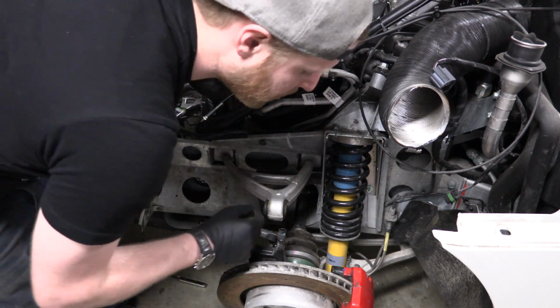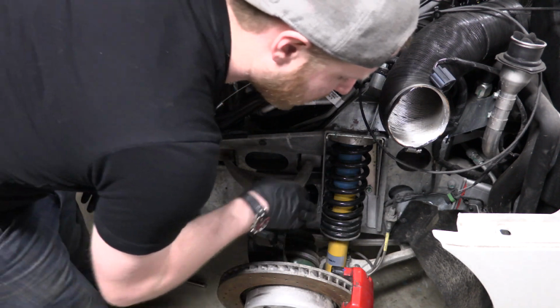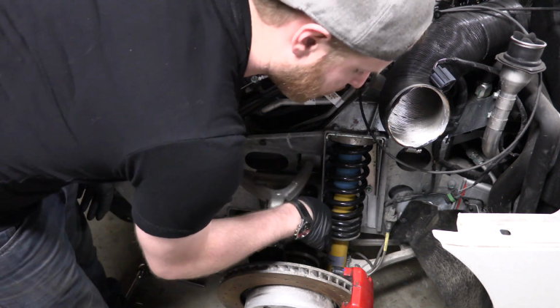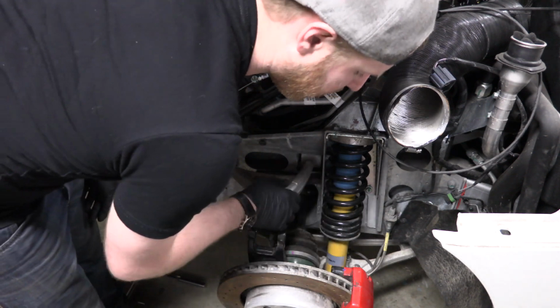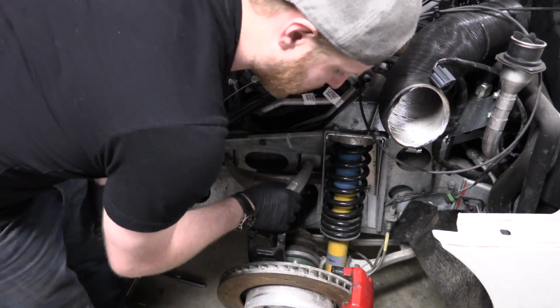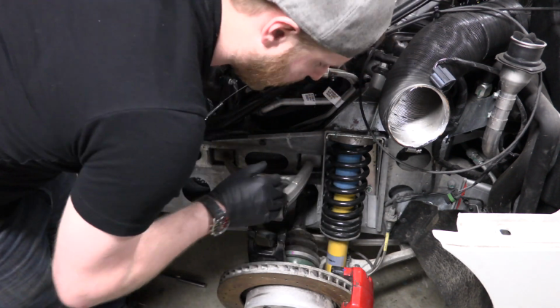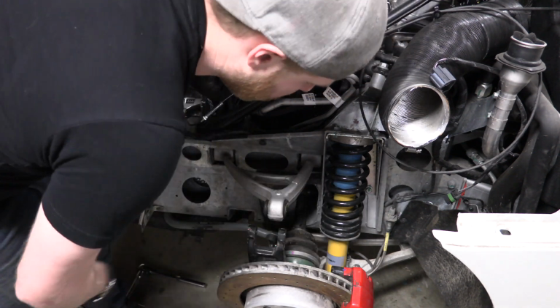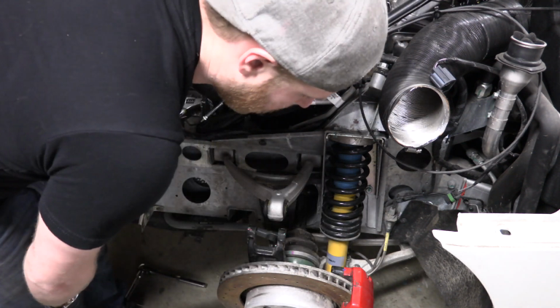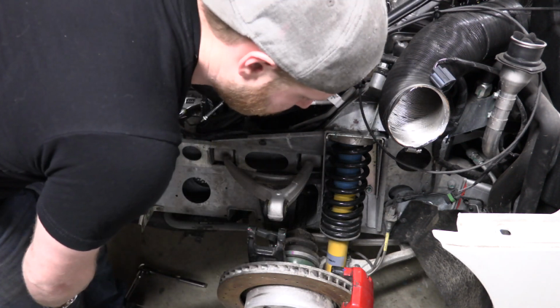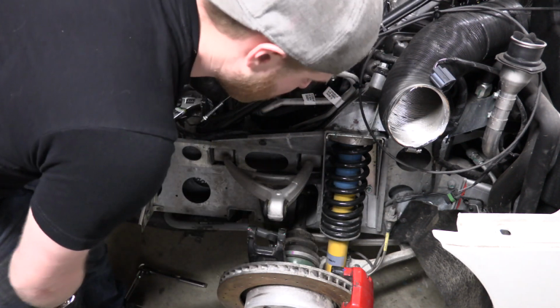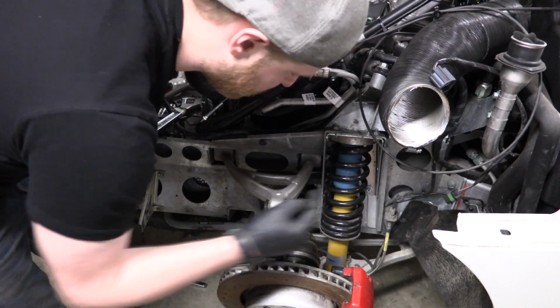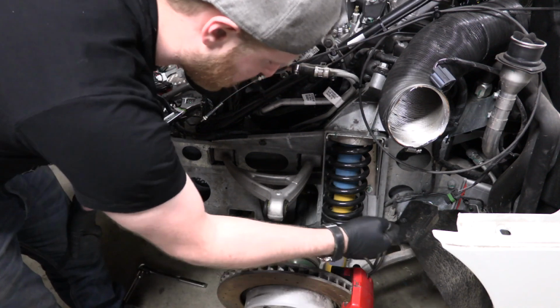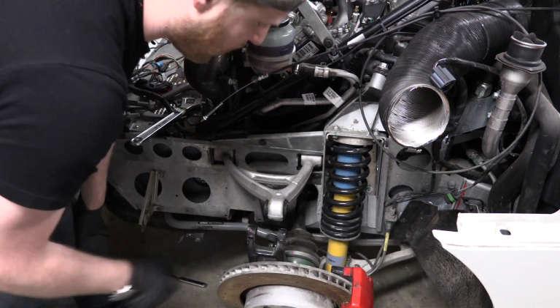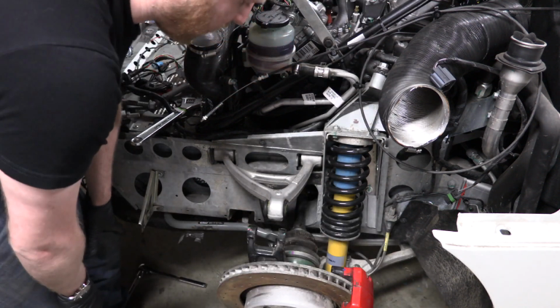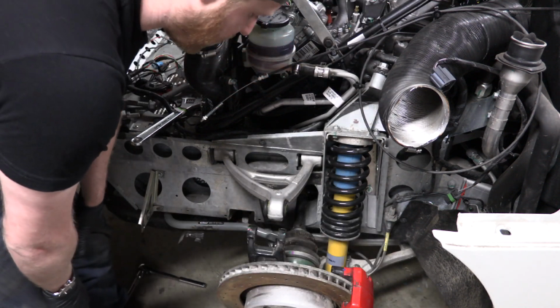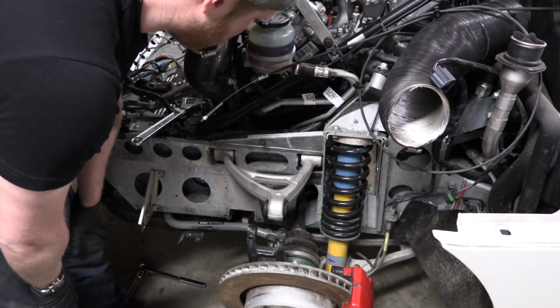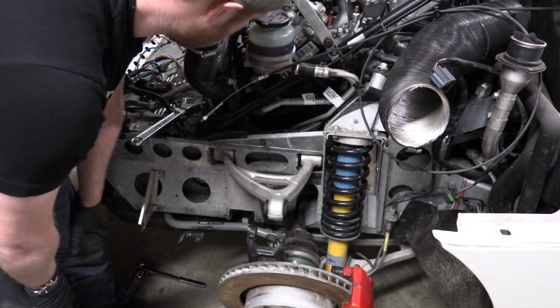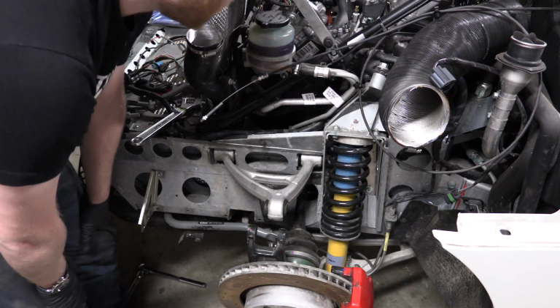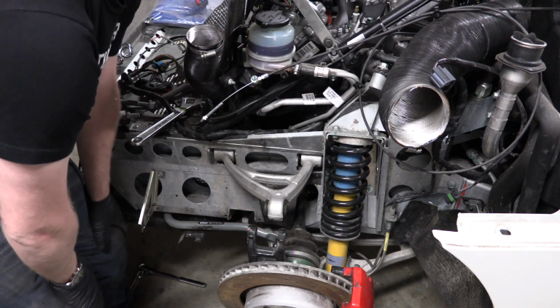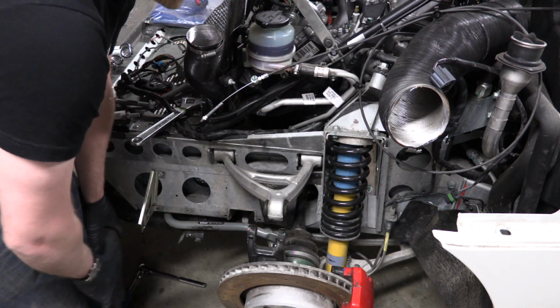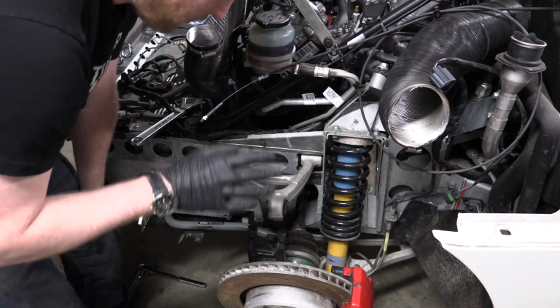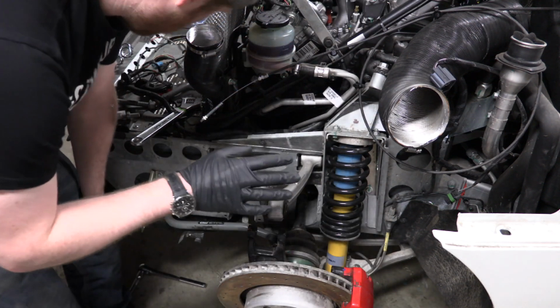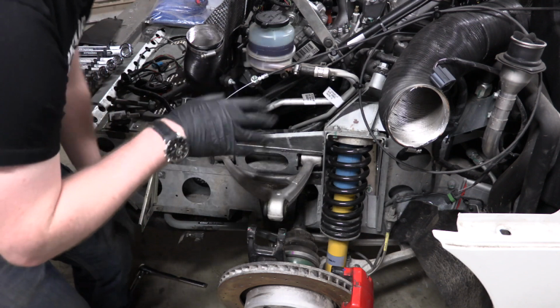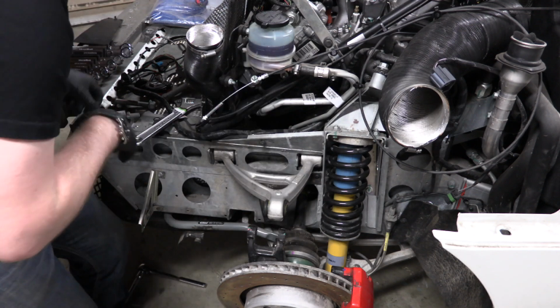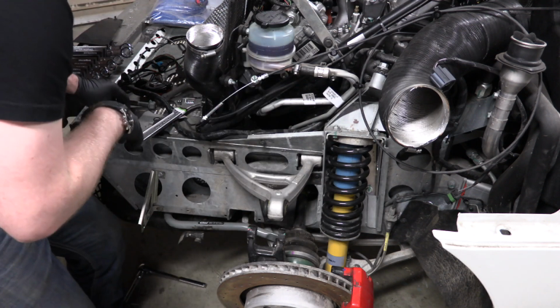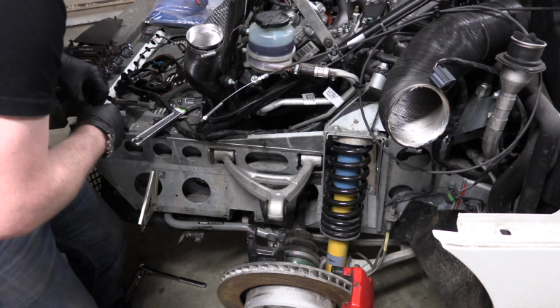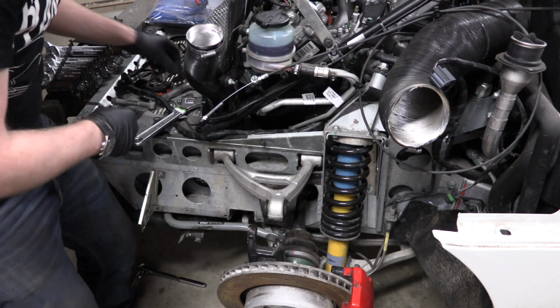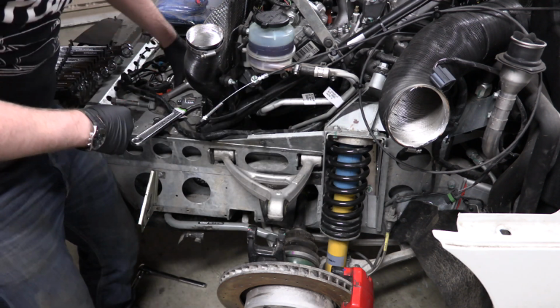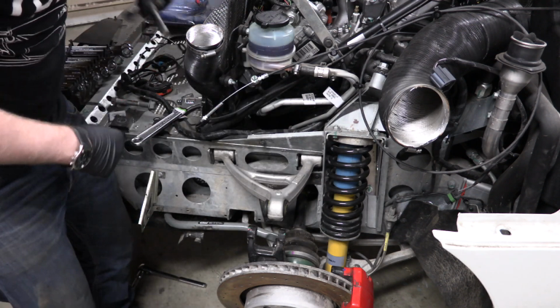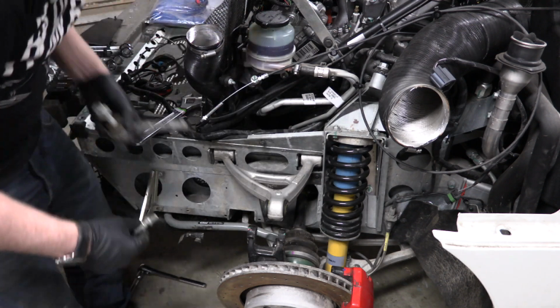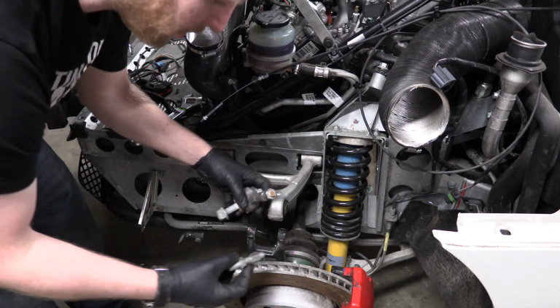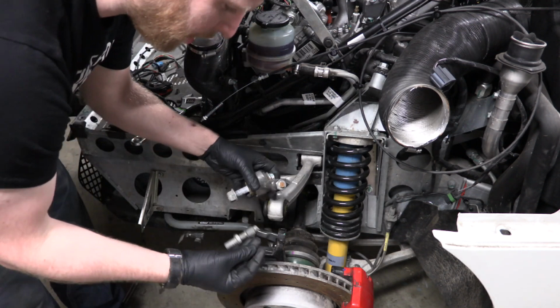I'm looking down at the shock and that looks okay. I probably need to take a look at the lower subframe. I'm not going to do that right now.